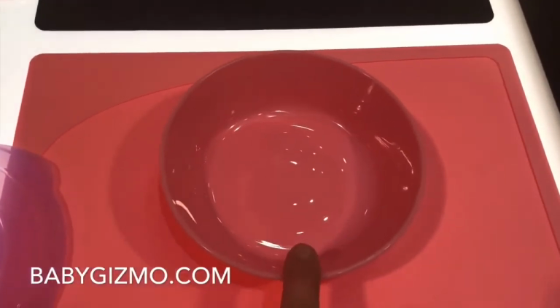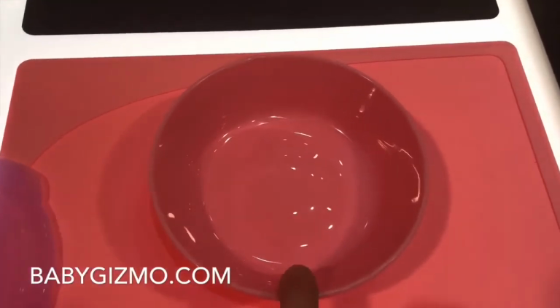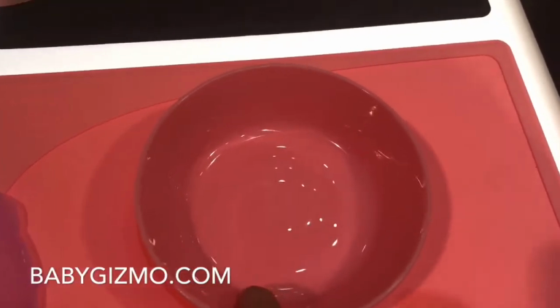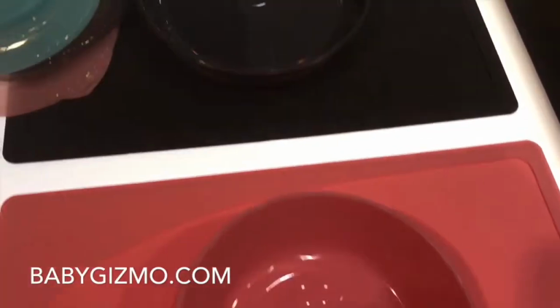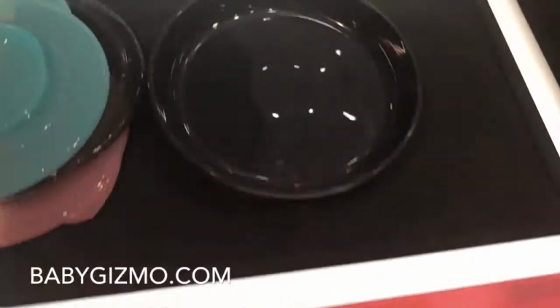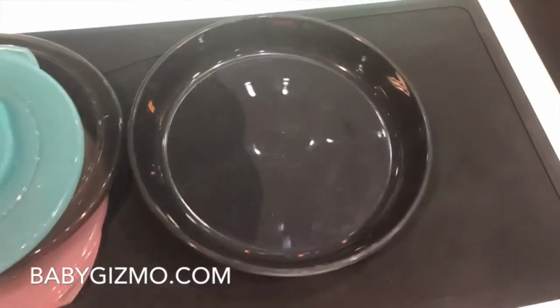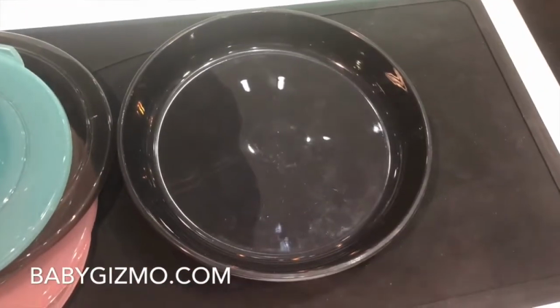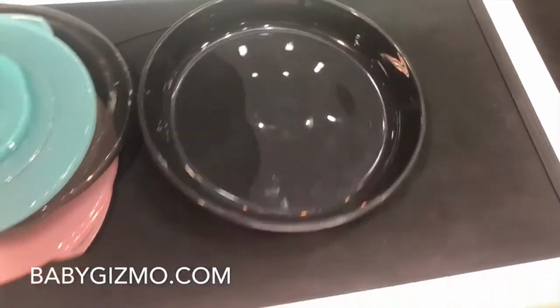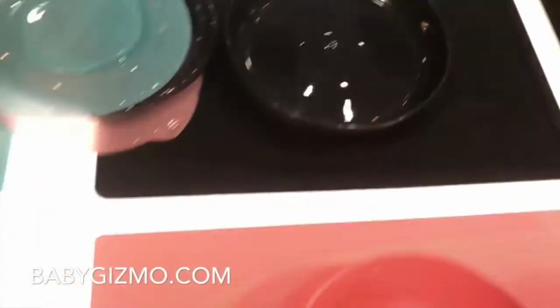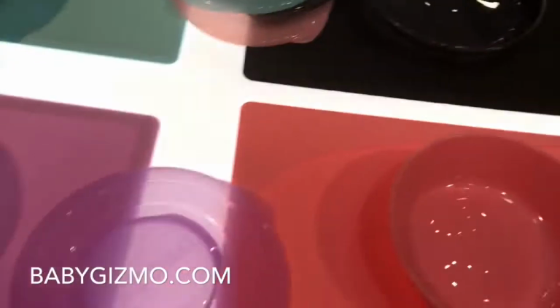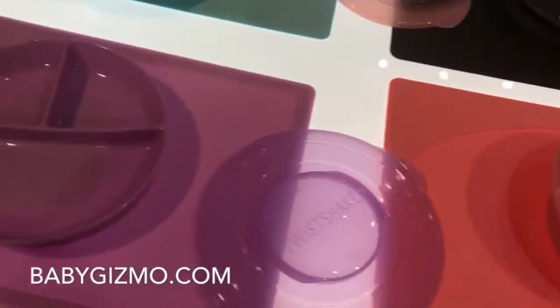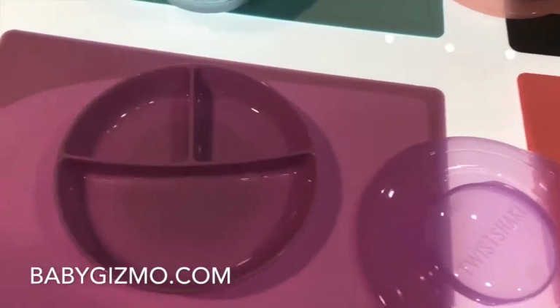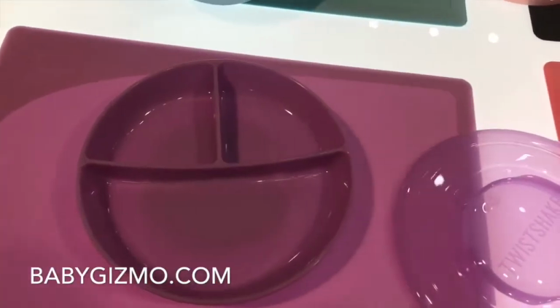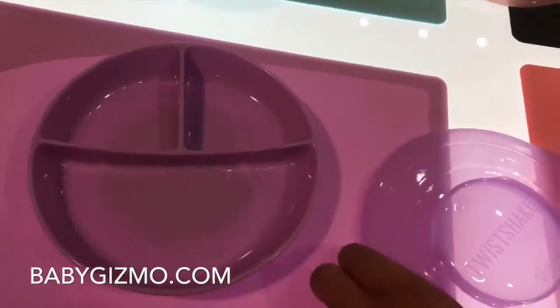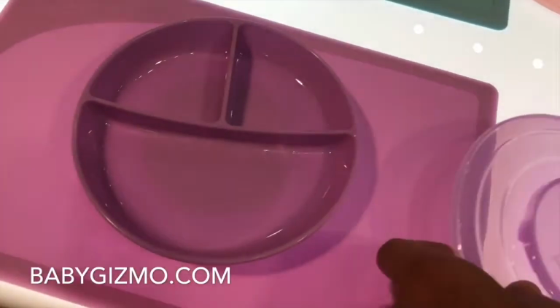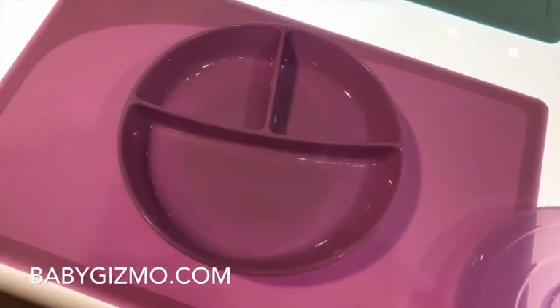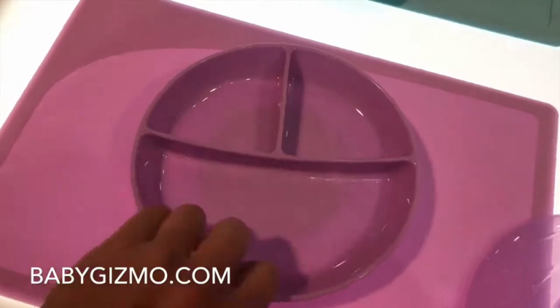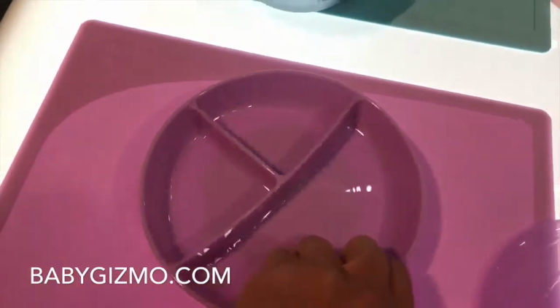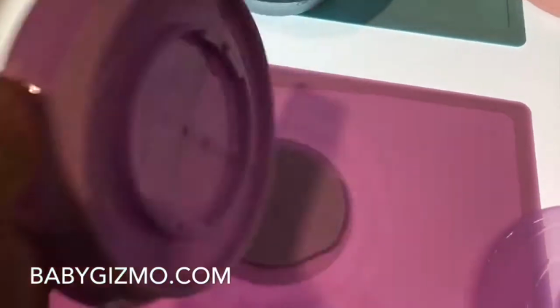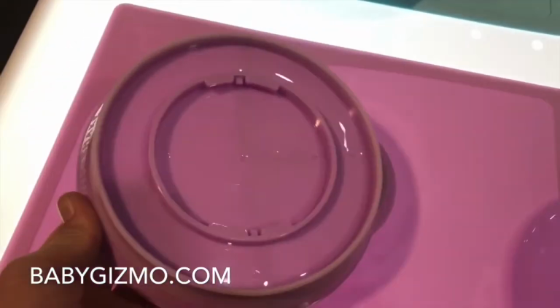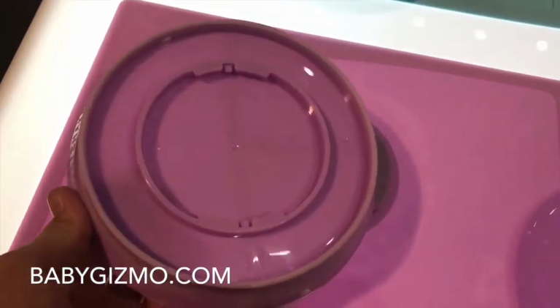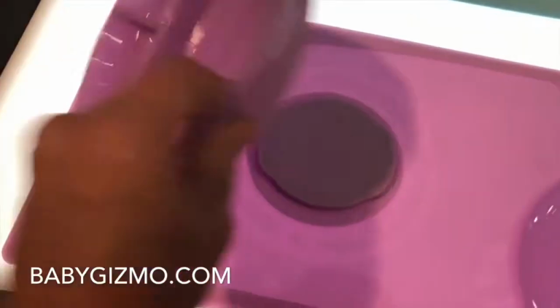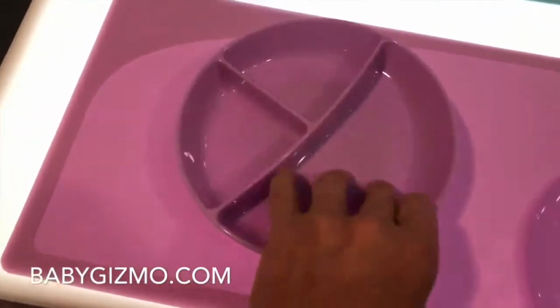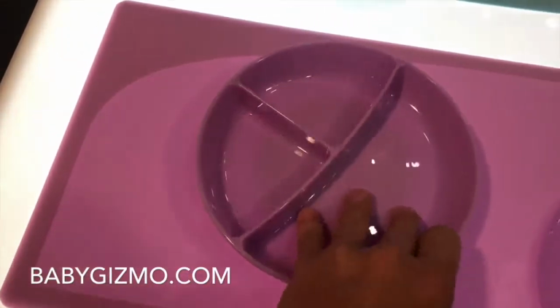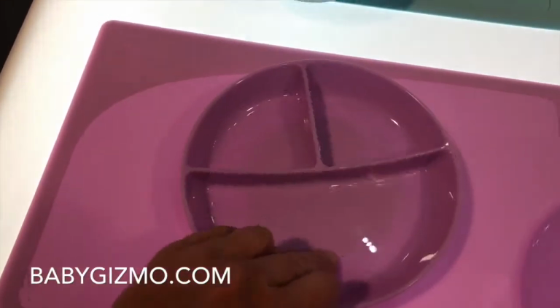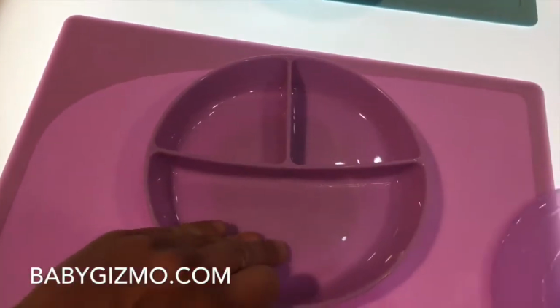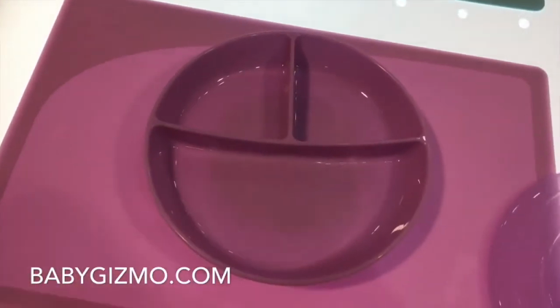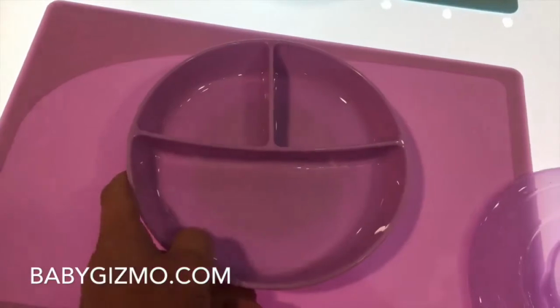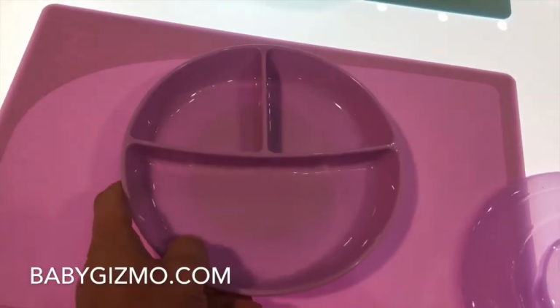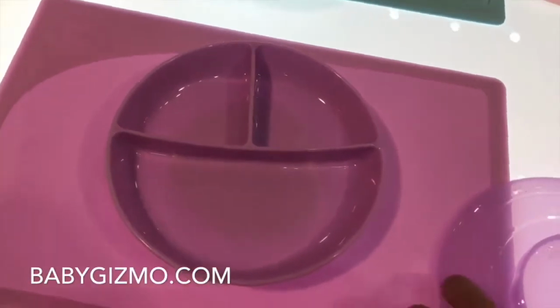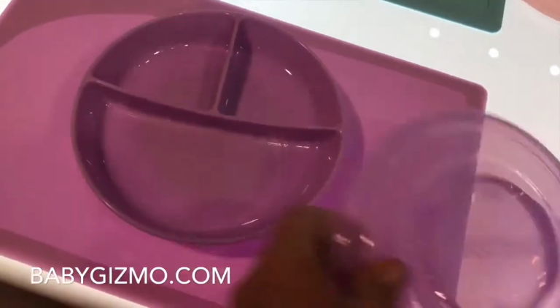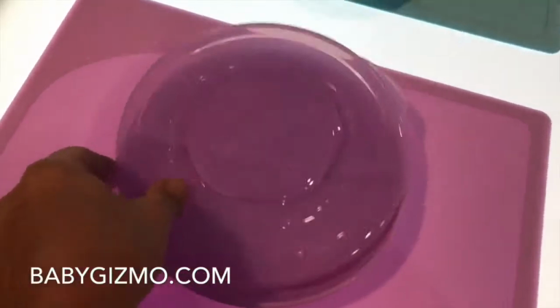You can also get a bowl more like a cereal bowl, and then there's one like a plate. It's going to come in all kinds of different colors and will also come with a lid. The bowl has a circular piece at the bottom that you just twist — it's rock solid.